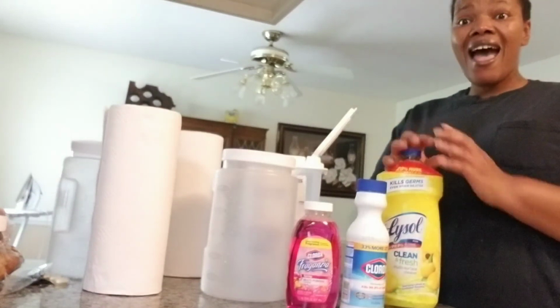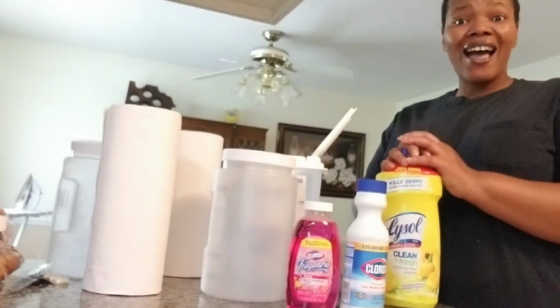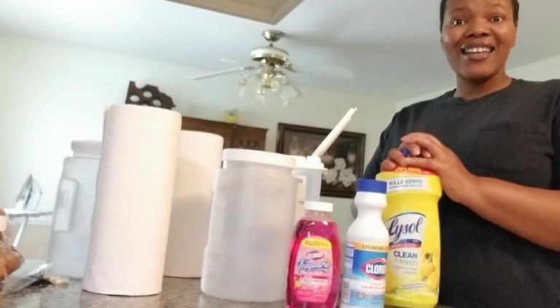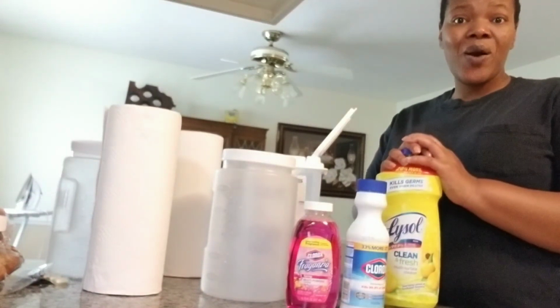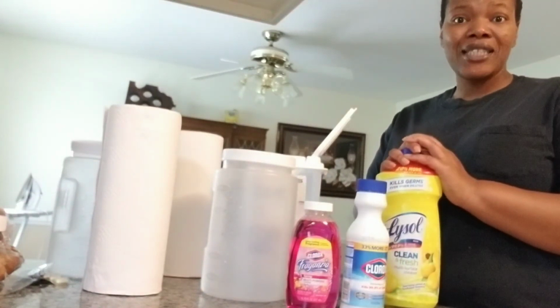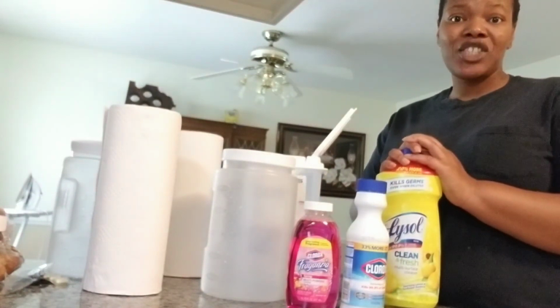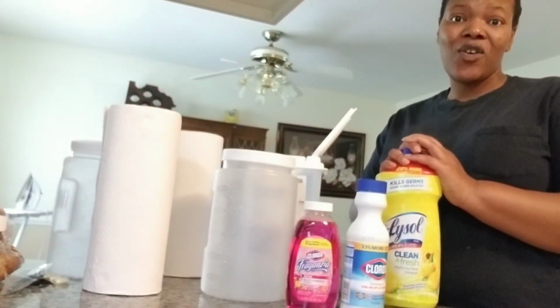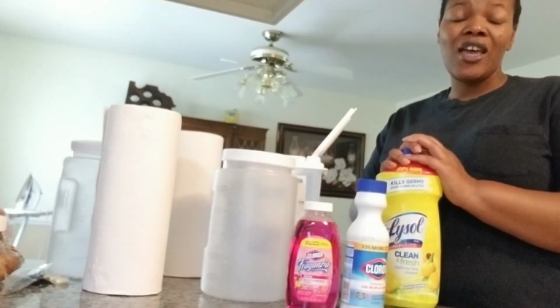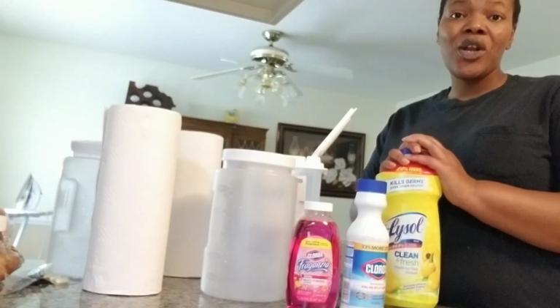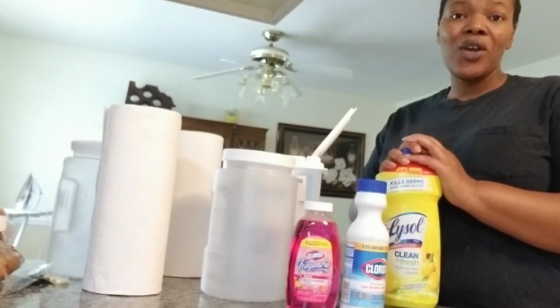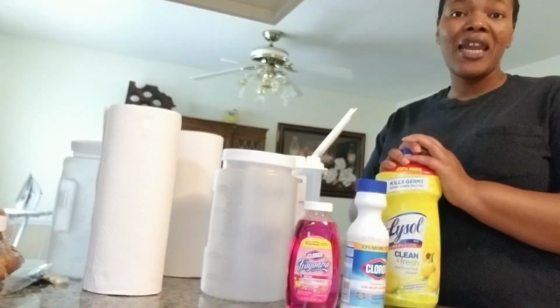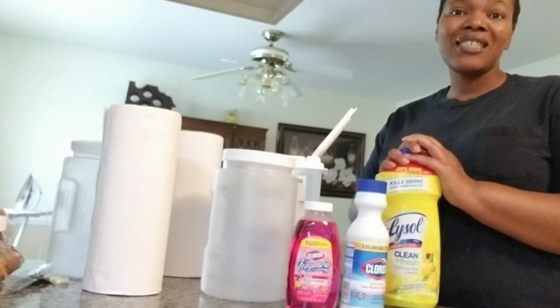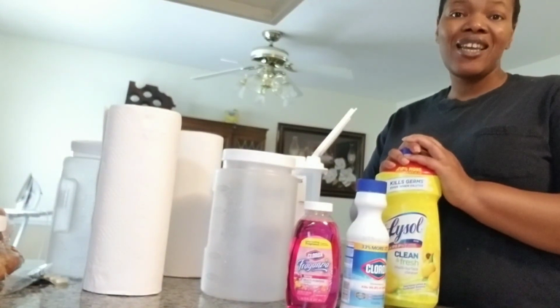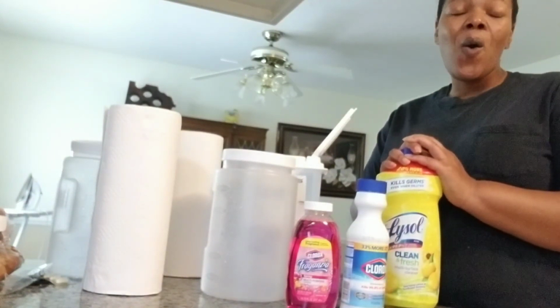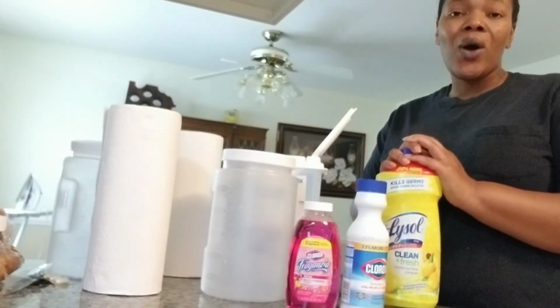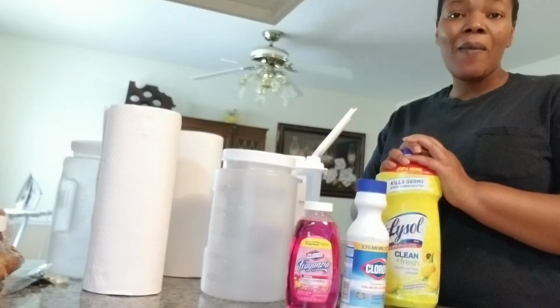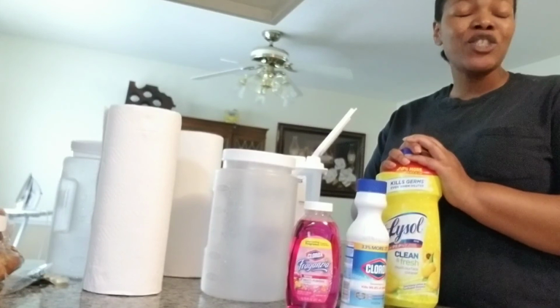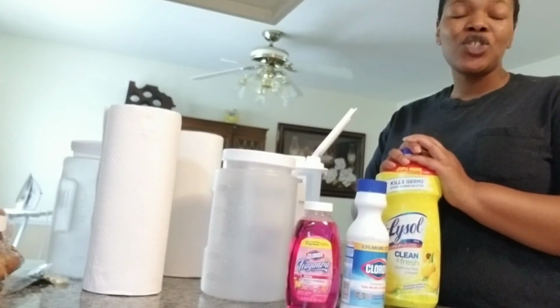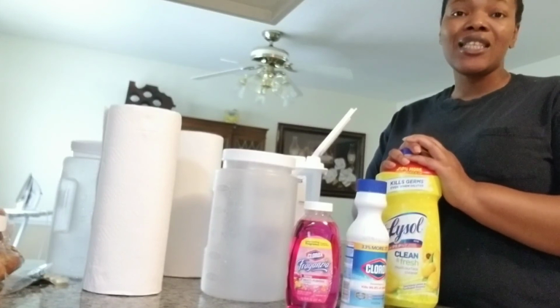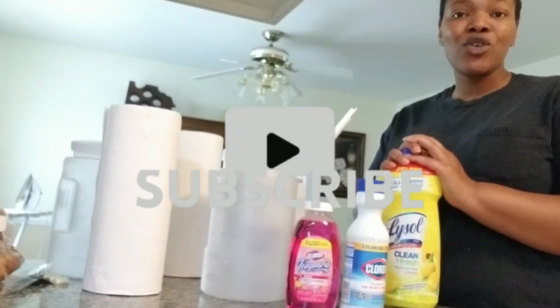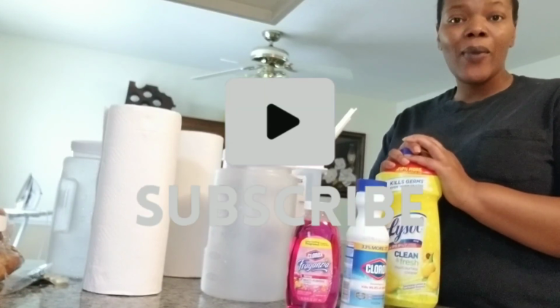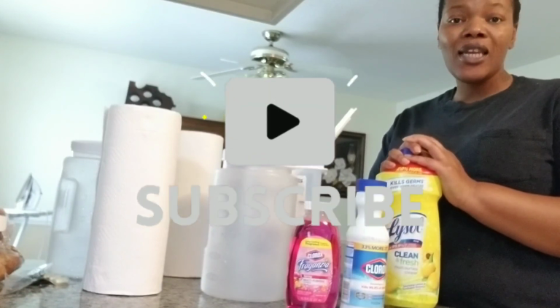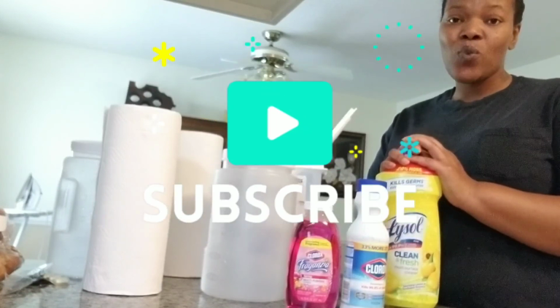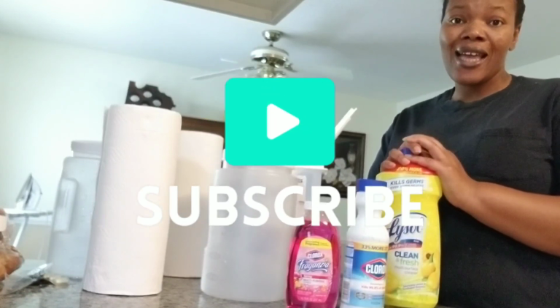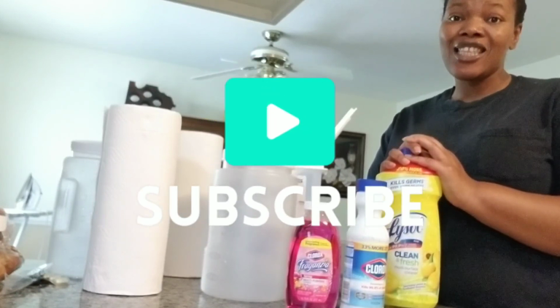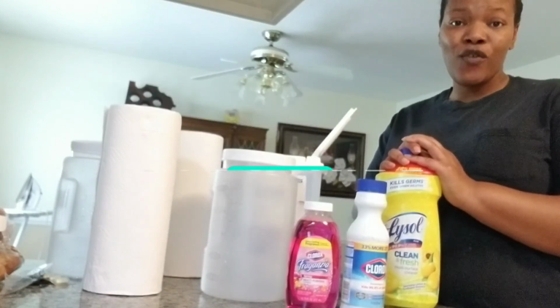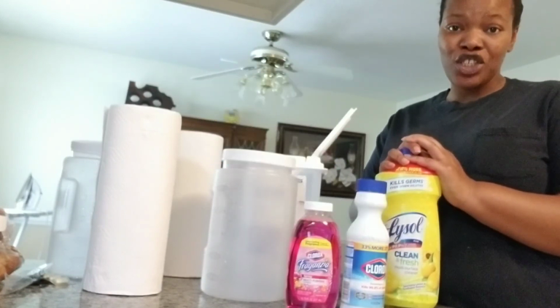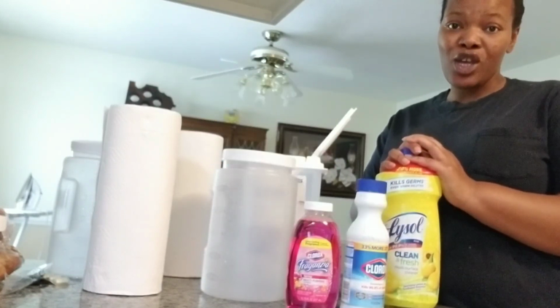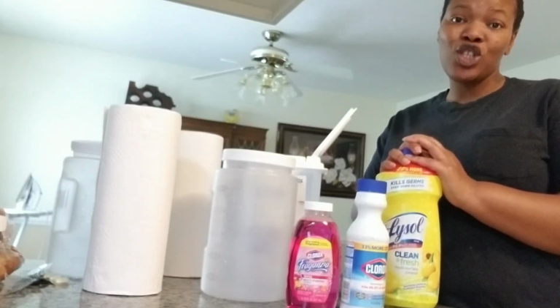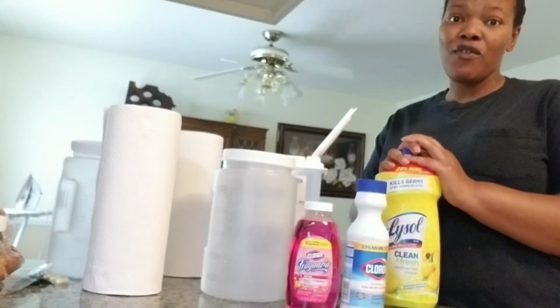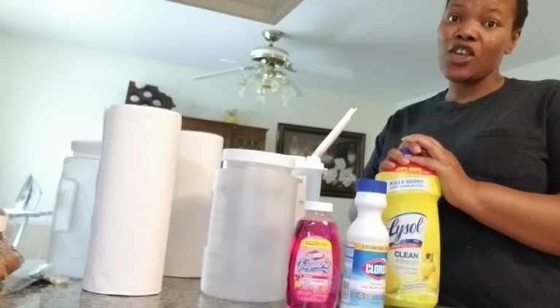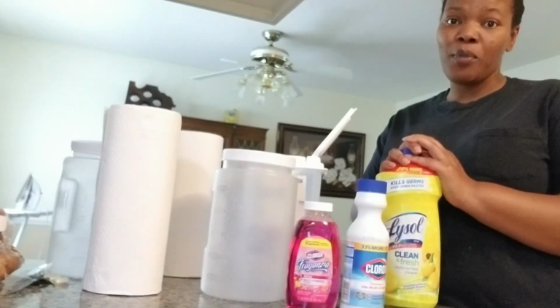Hi guys and welcome back to my channel. If you are new here, my name is Keita — welcome! Make sure that you hit that subscribe button as well as the notification bell so that you never miss another upload from me.